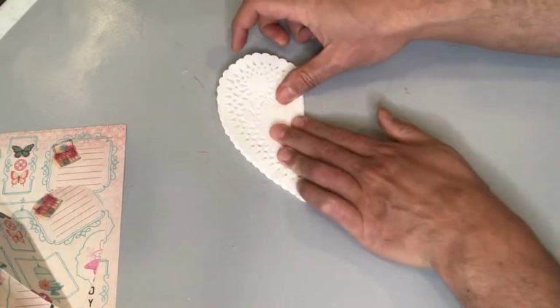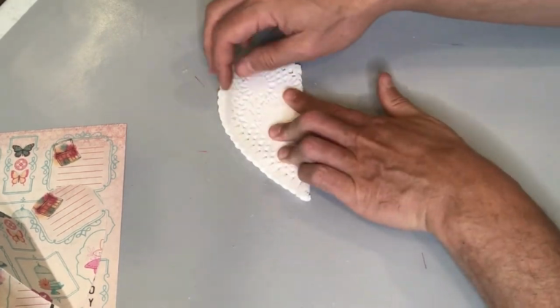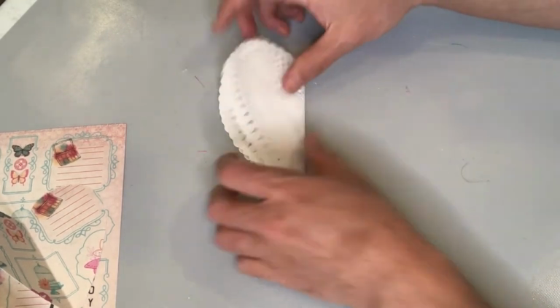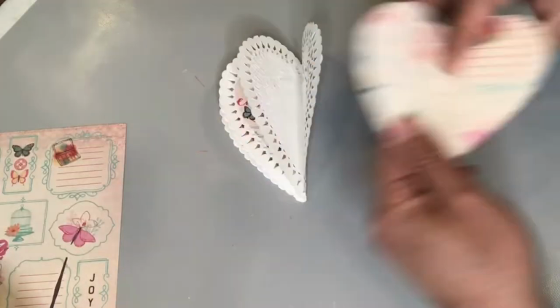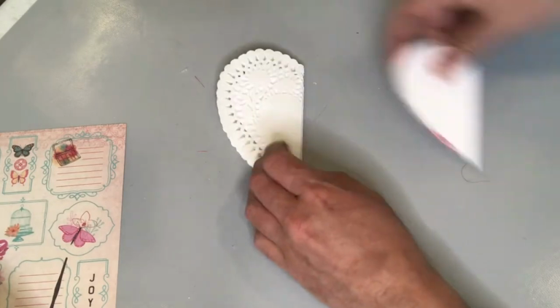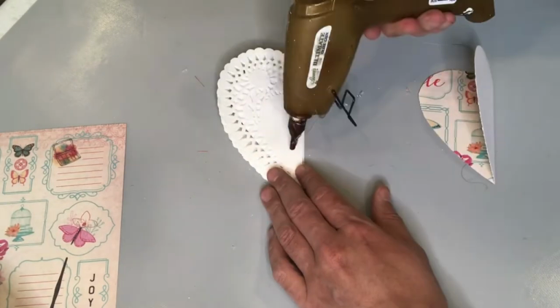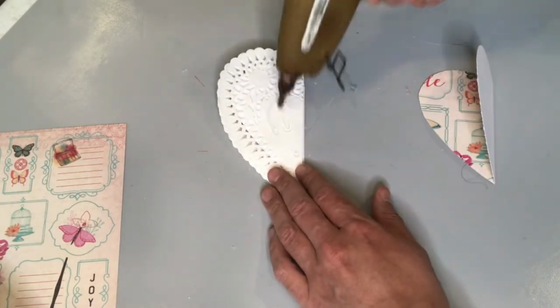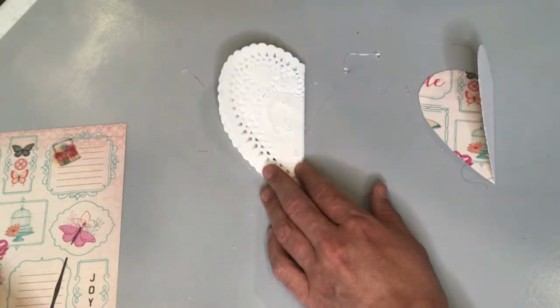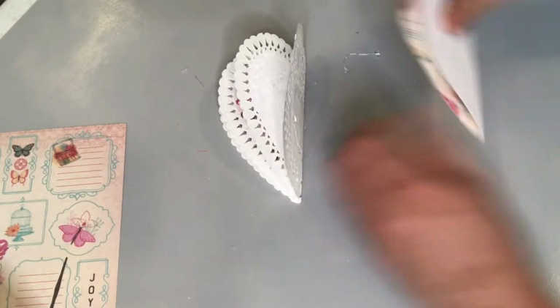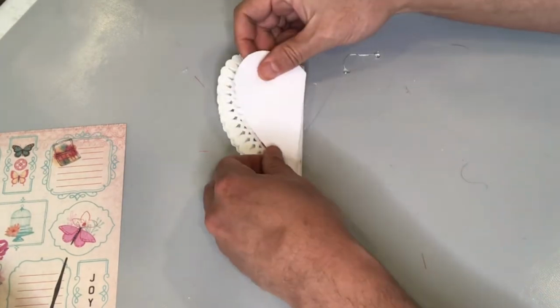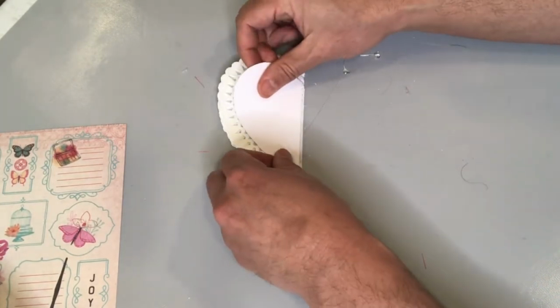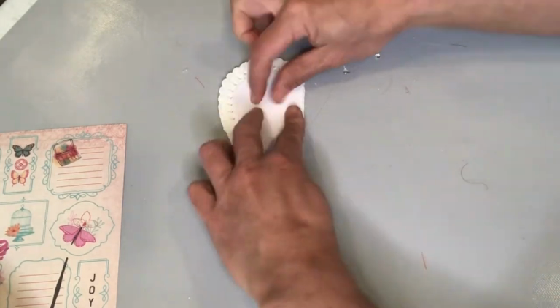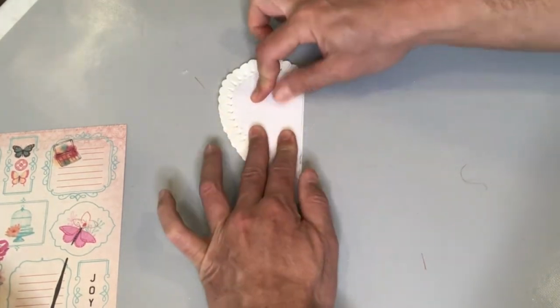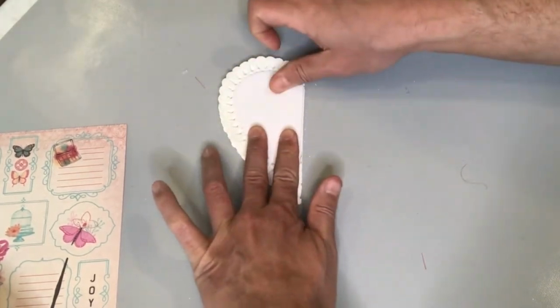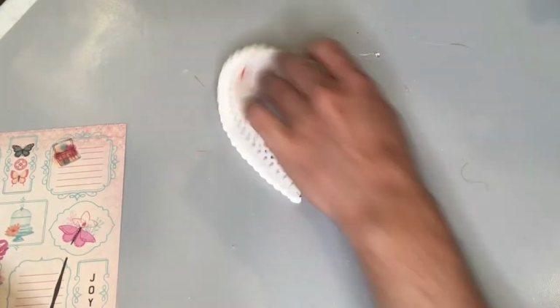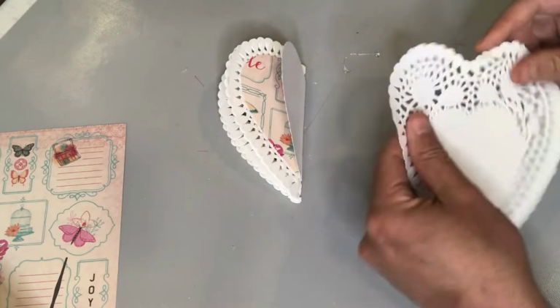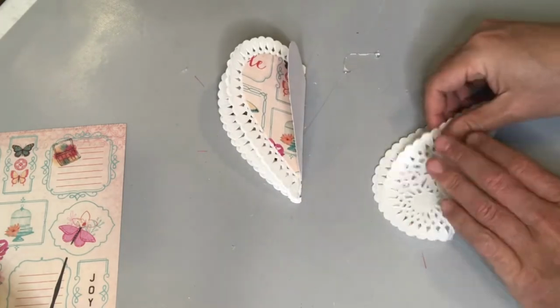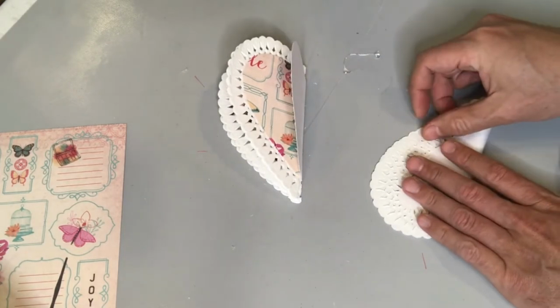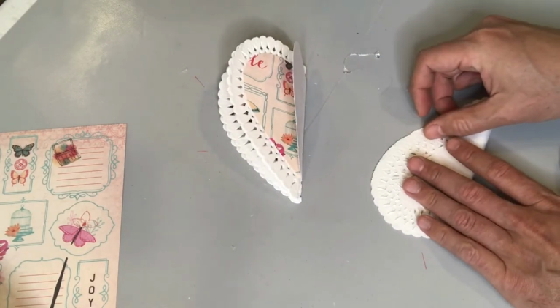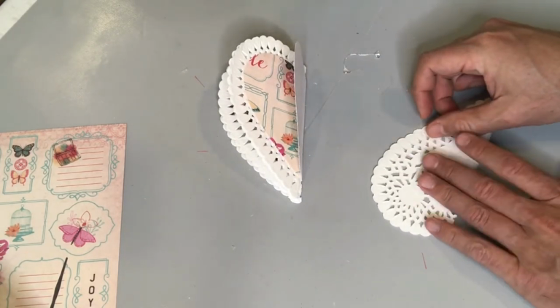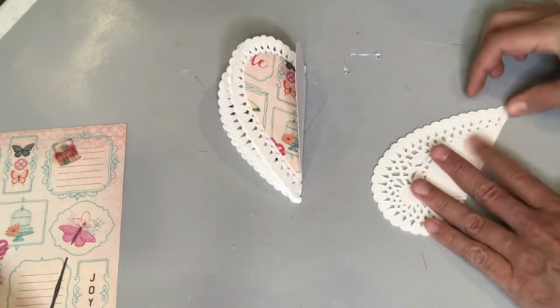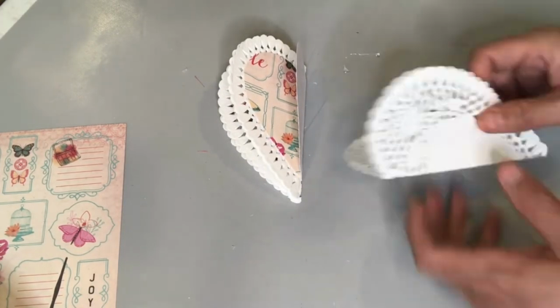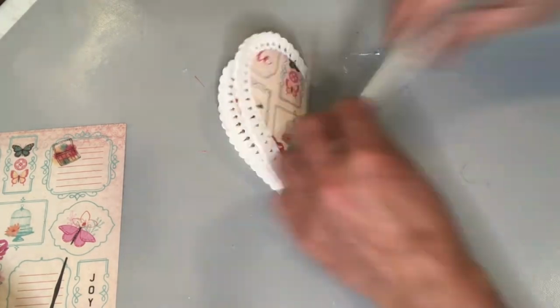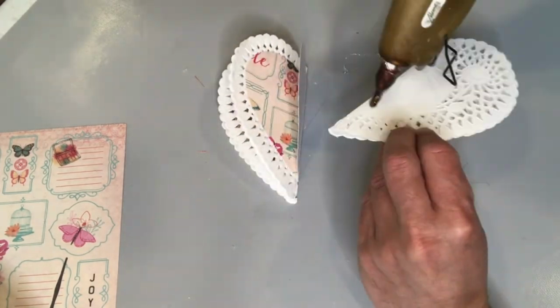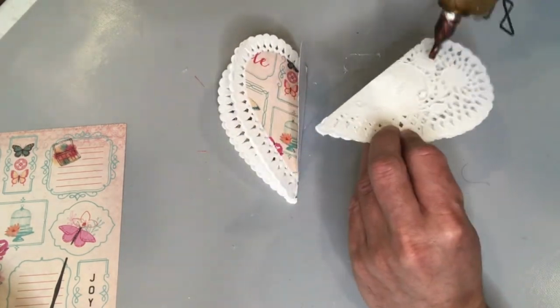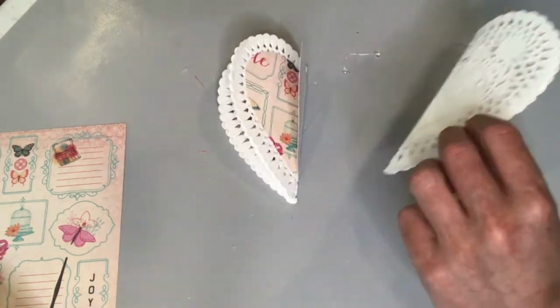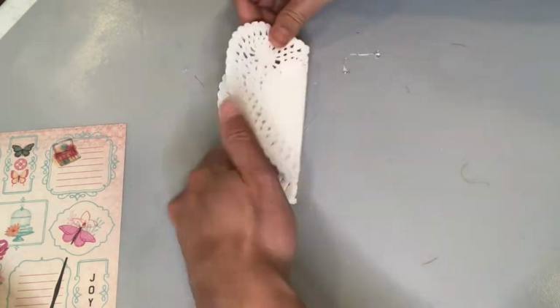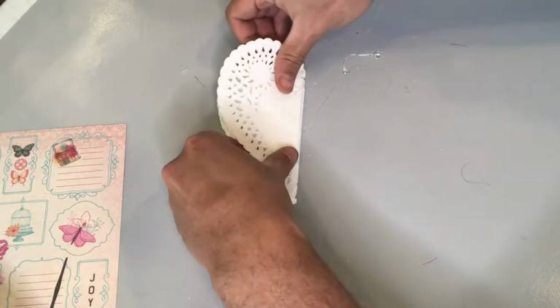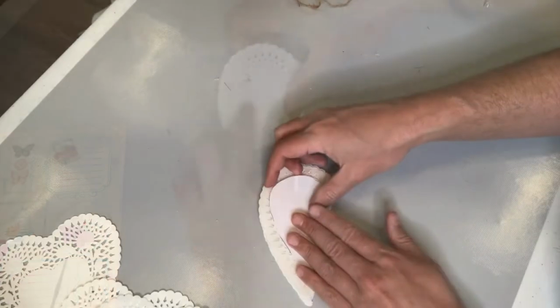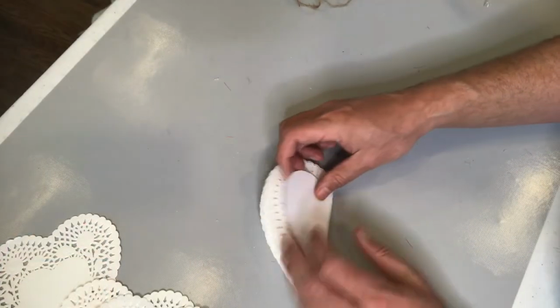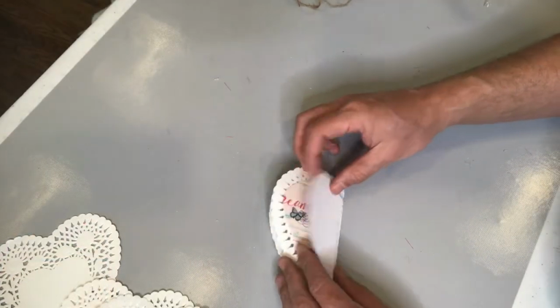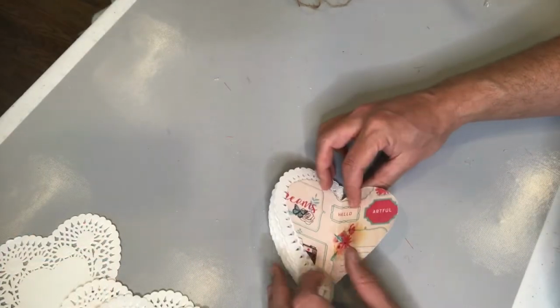Lesson learned — before I go out and buy any new crafting materials or supplies, I always try to see what I've got in my stash that I could use up first, and that way I feel like I'm not adding to my own crafting hoarding problem.